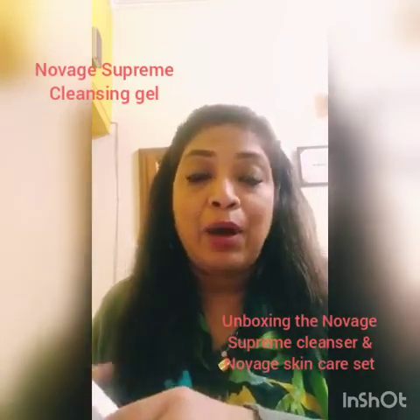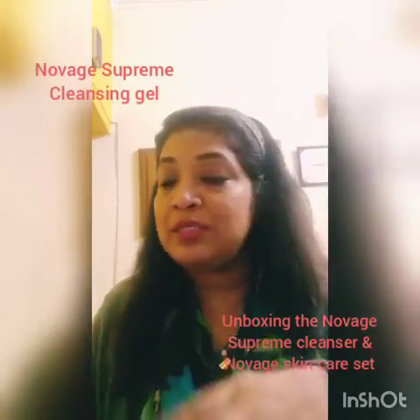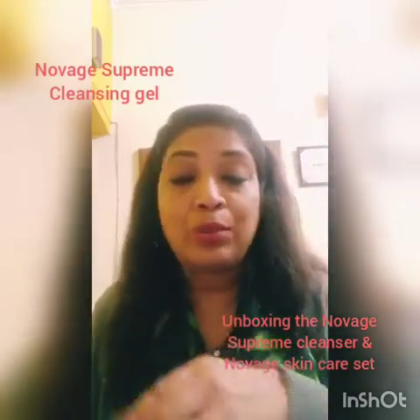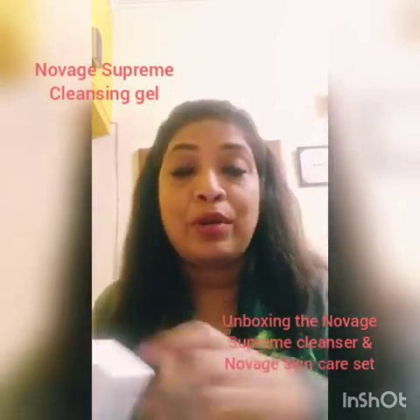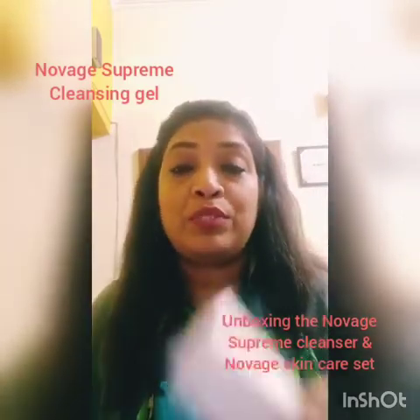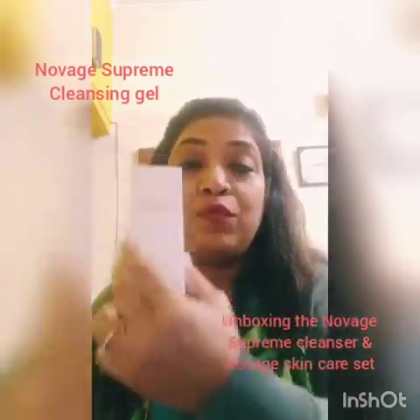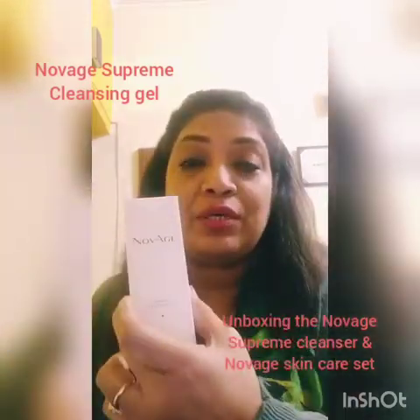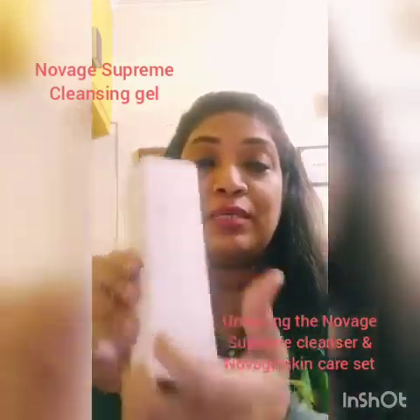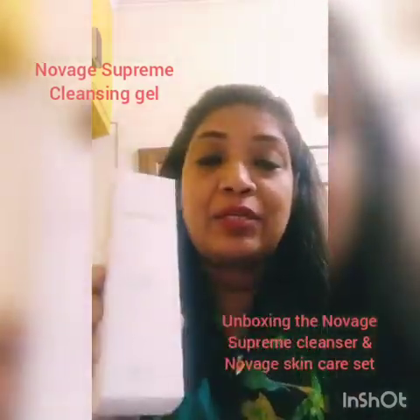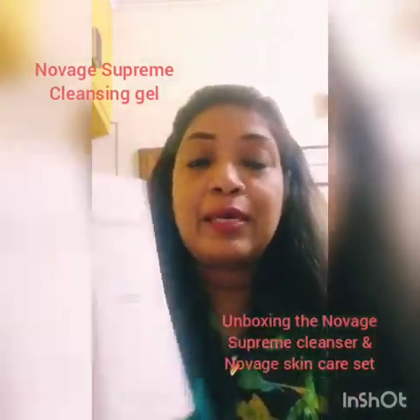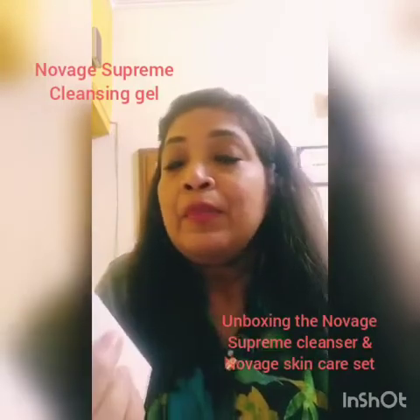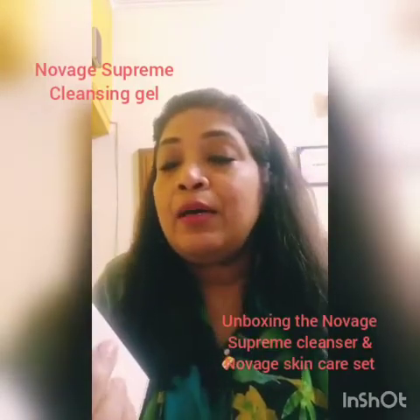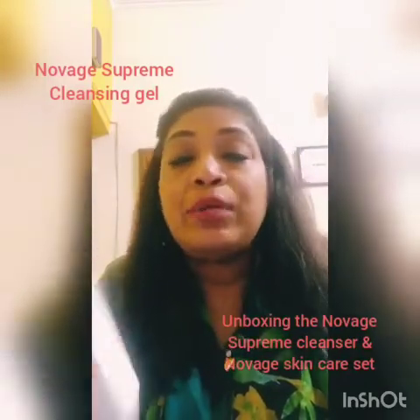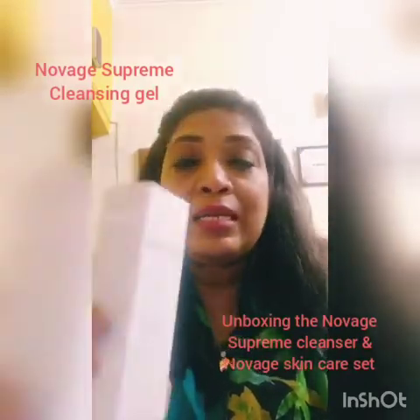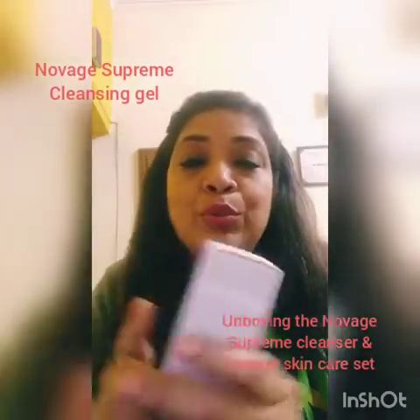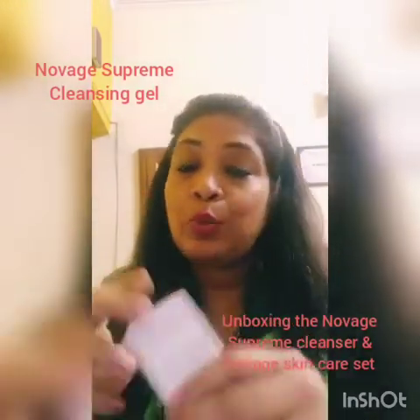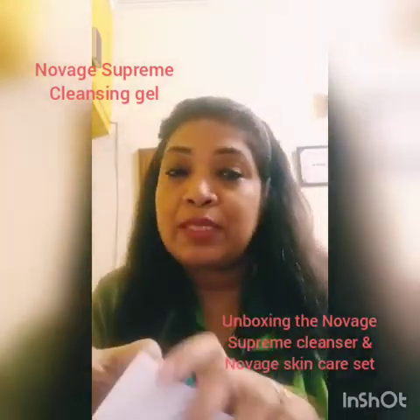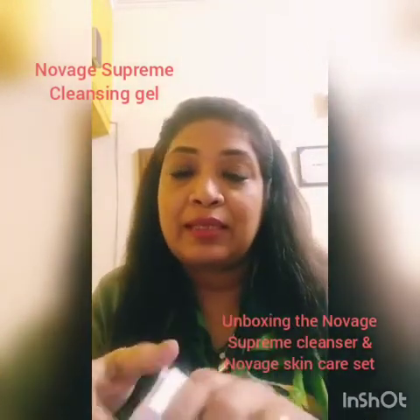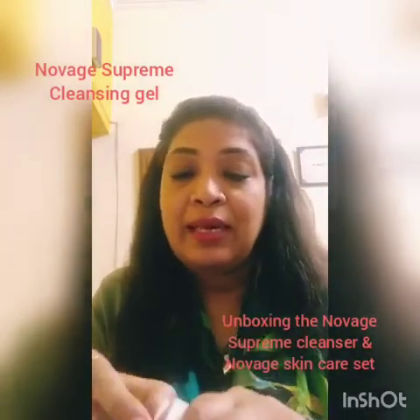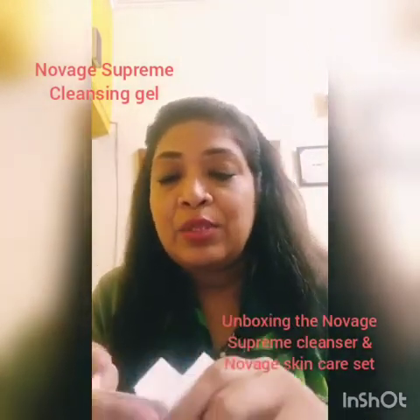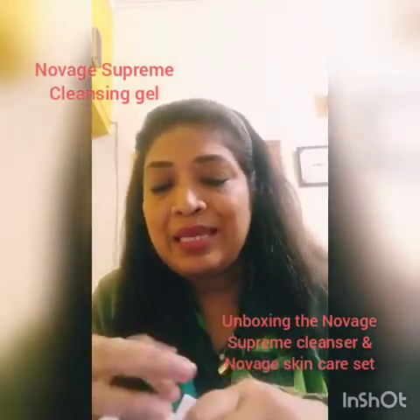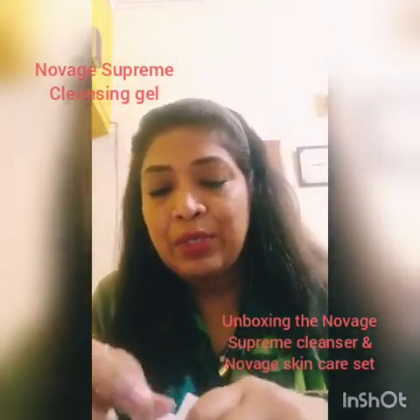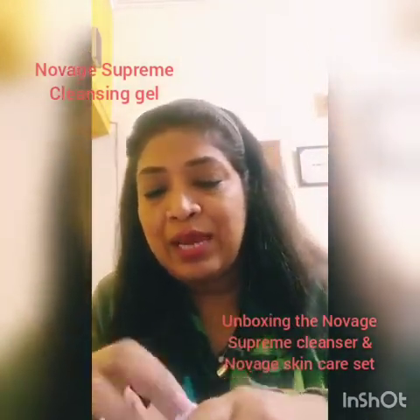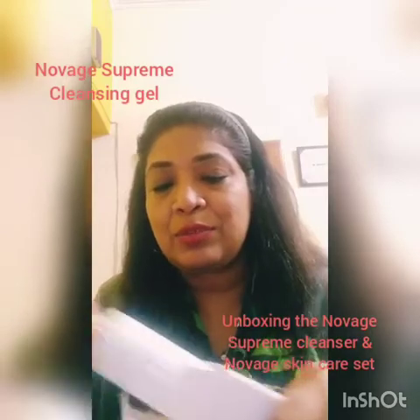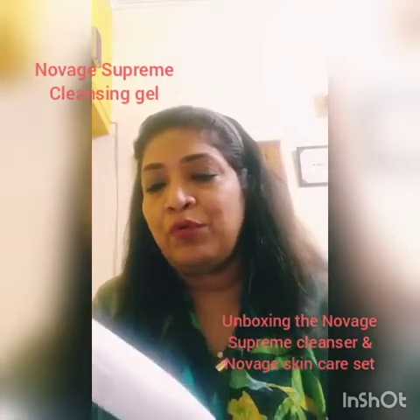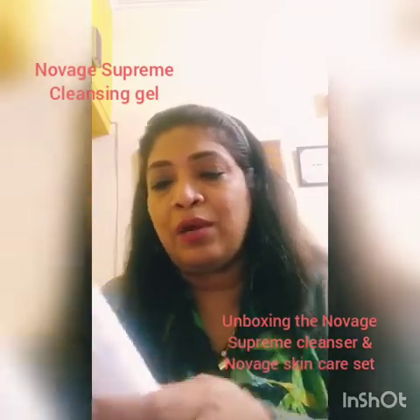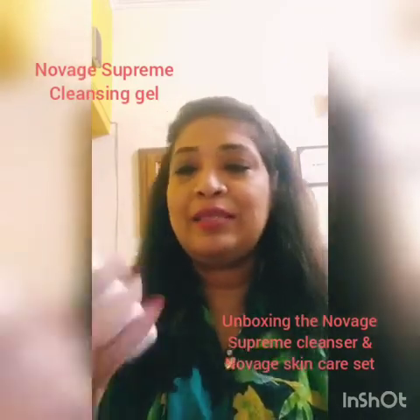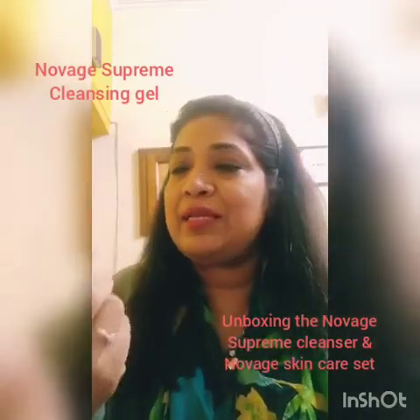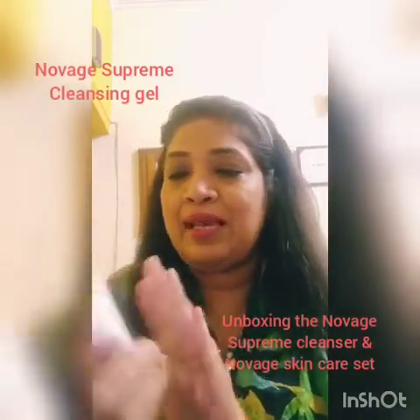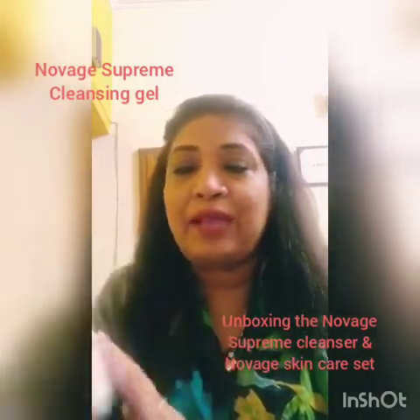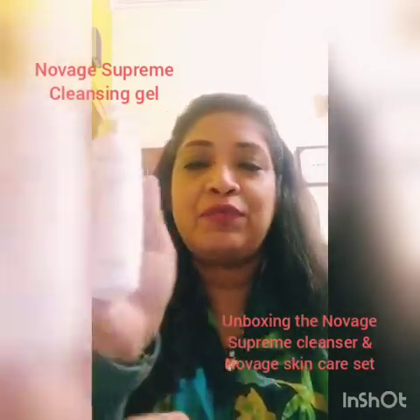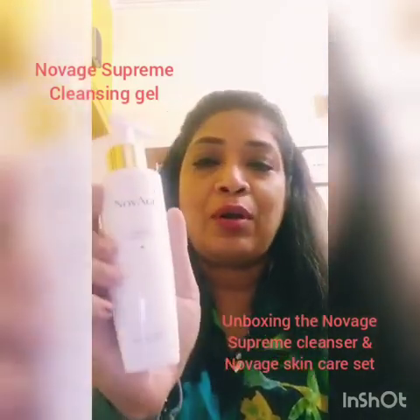What I am really excited about is this unique product — the Novage Intelligent Cleanser — because this does both the work of cleansing and toning. So let's see how it looks like. It is a beautiful bottle and I really like the packaging.